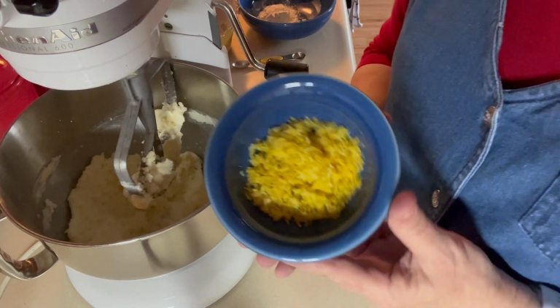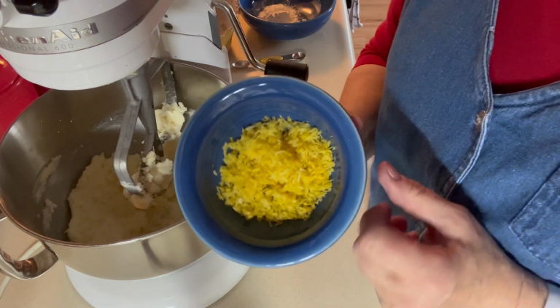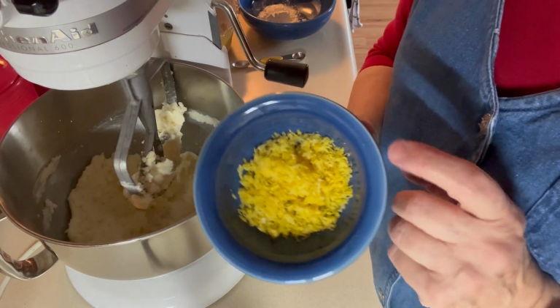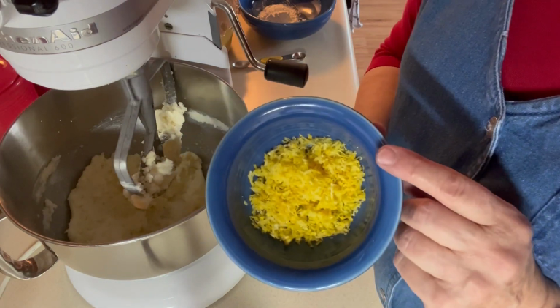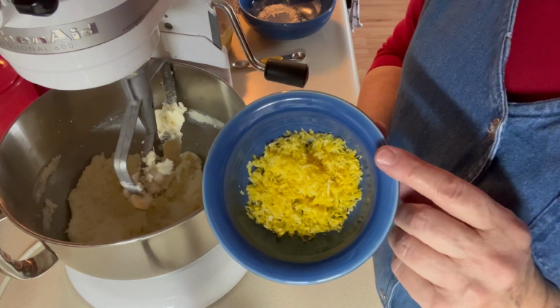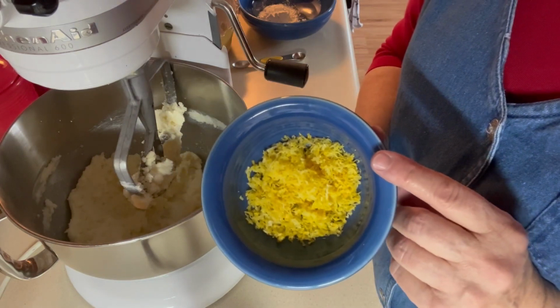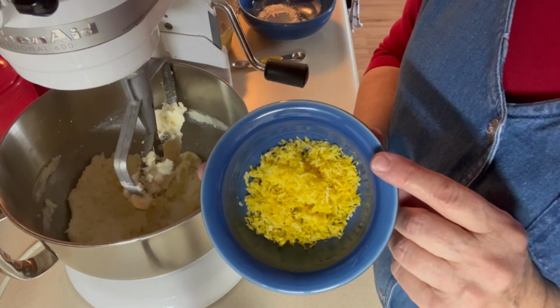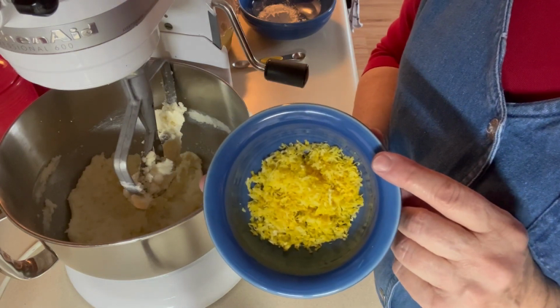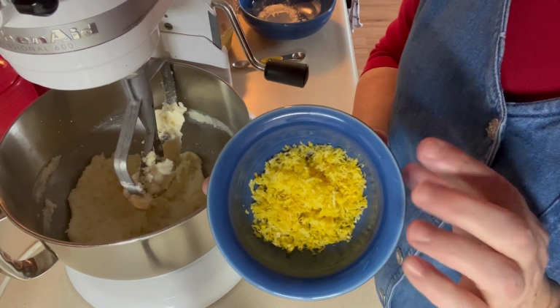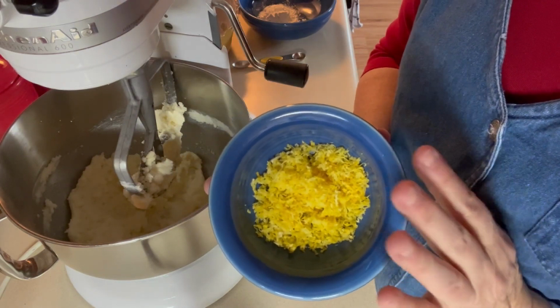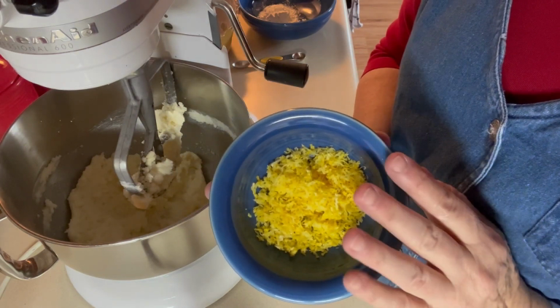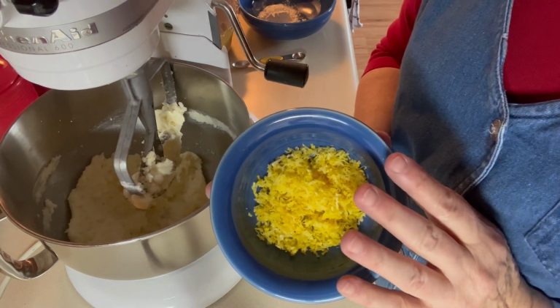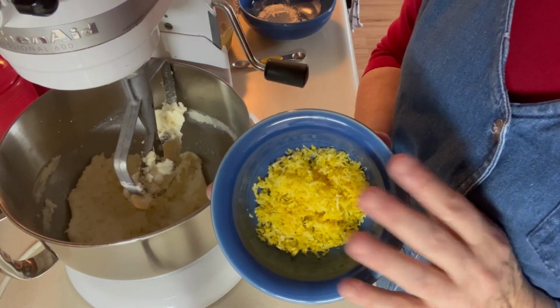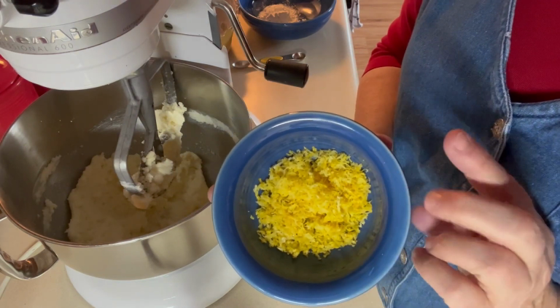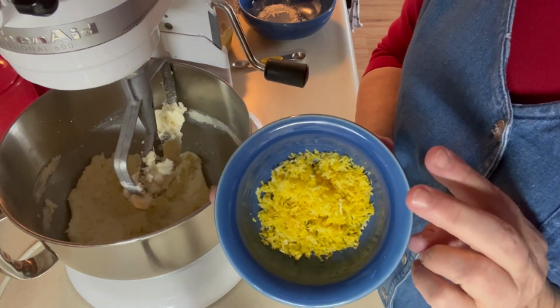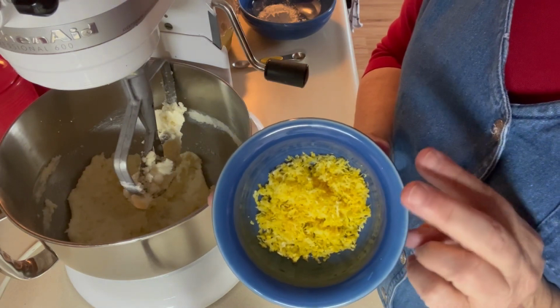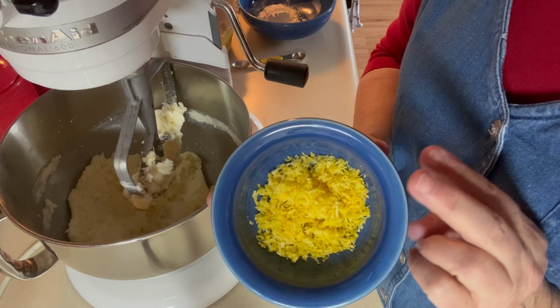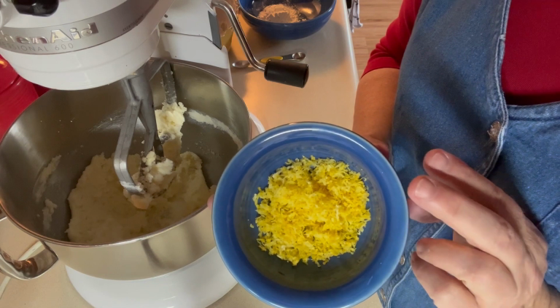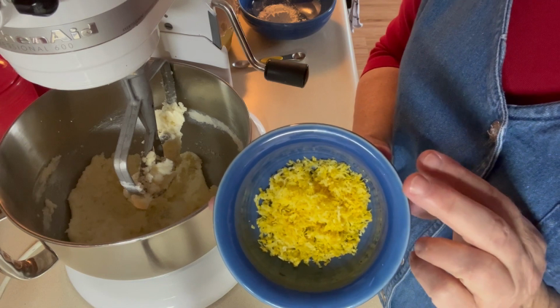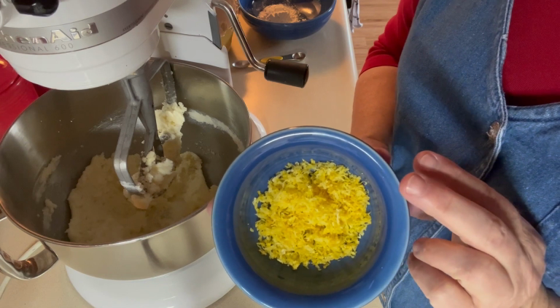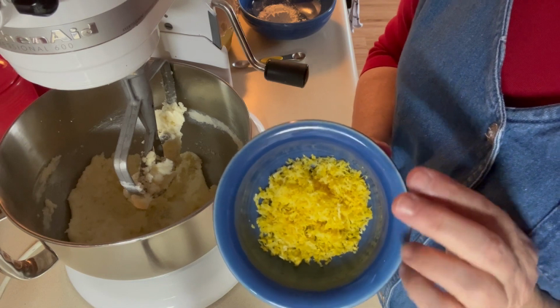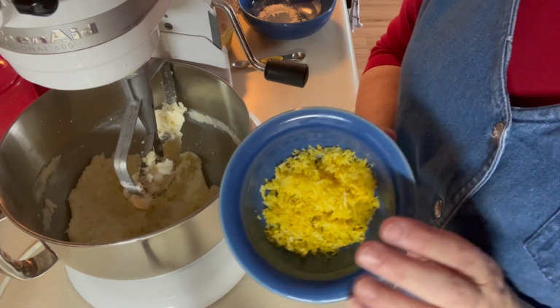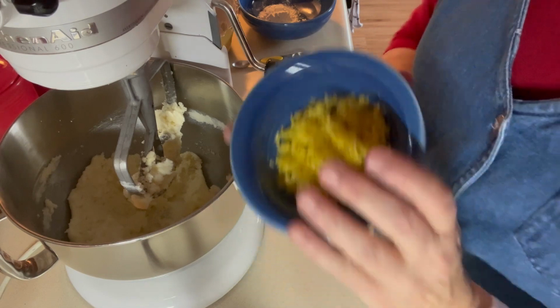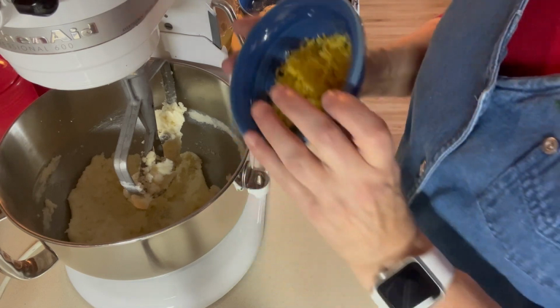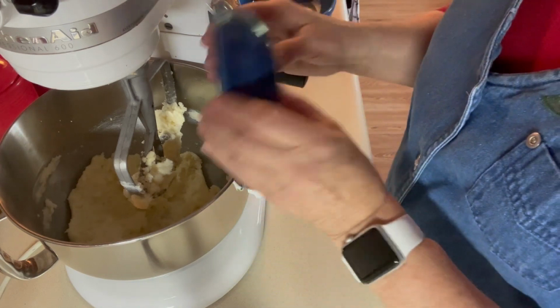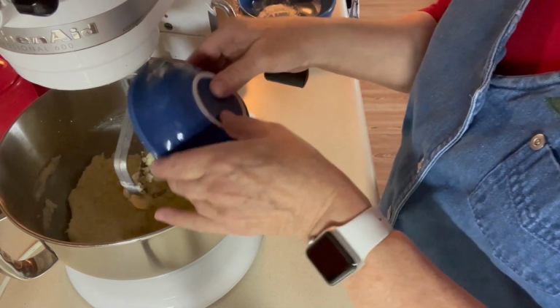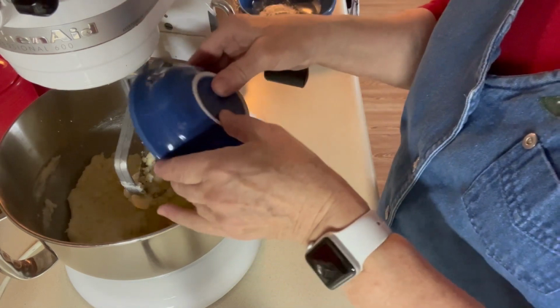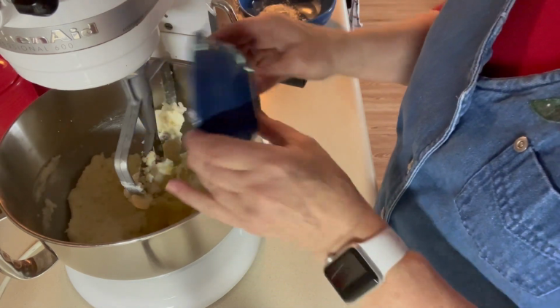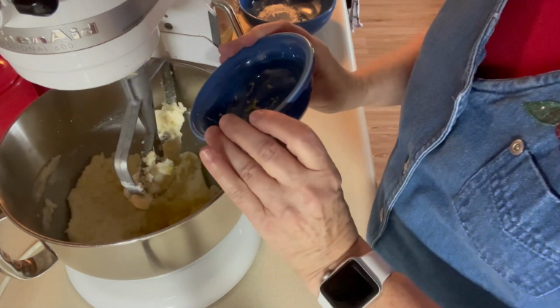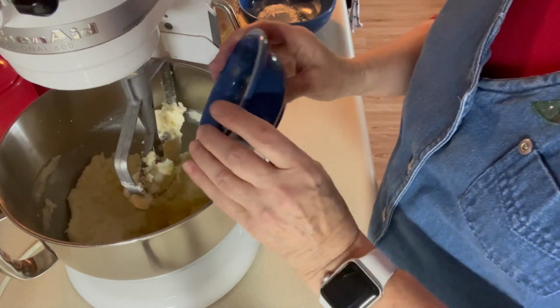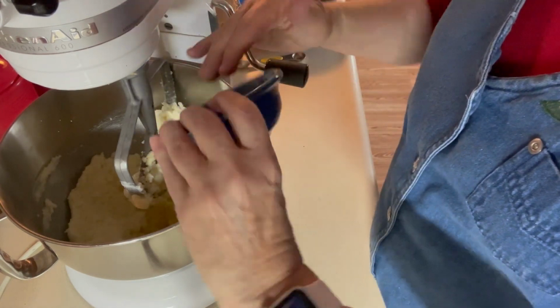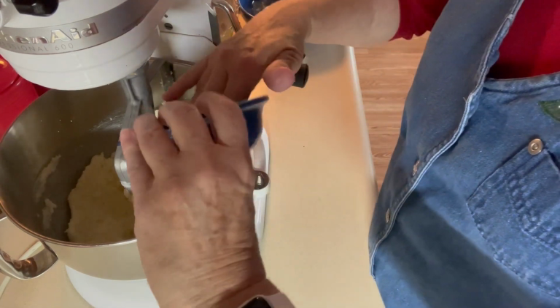I'm going to add to that butter and sugar that's creaming up — this is the zest of two large lemons. I'm going to put that in there too so it can get mixed in.